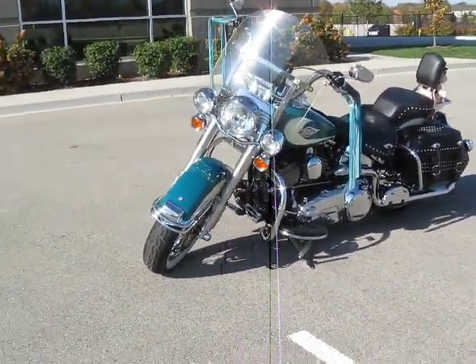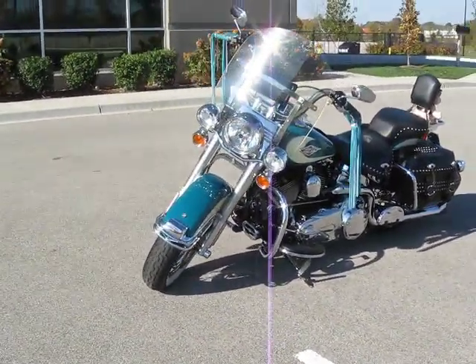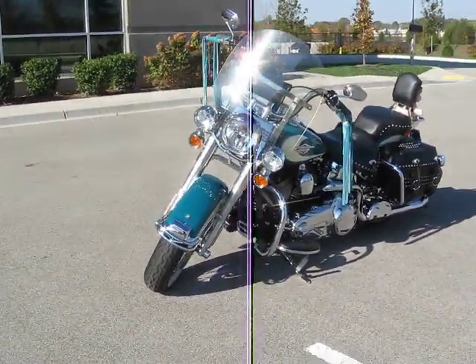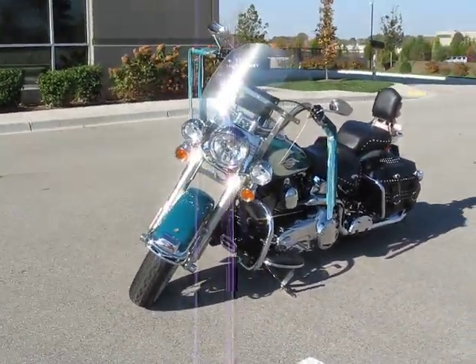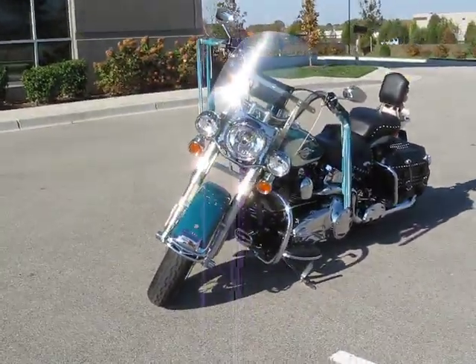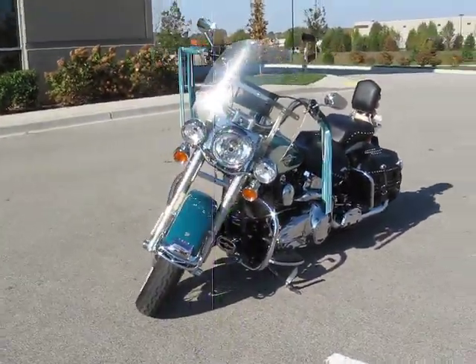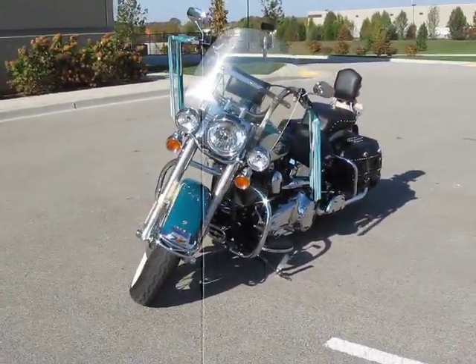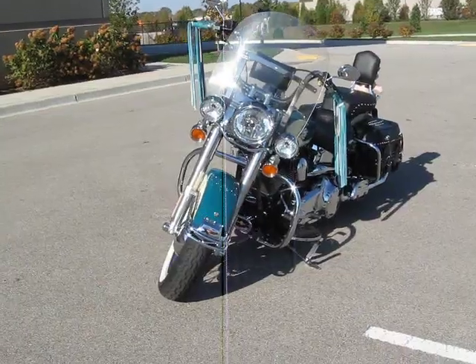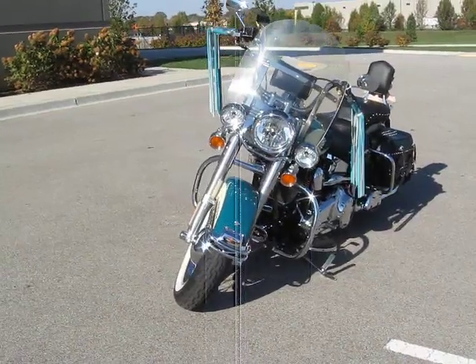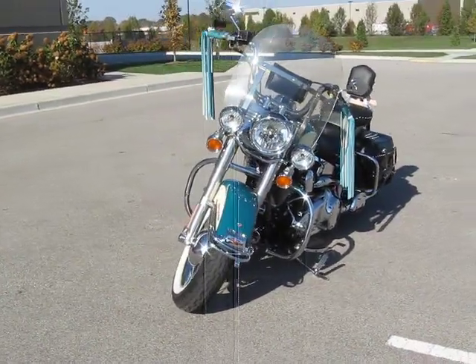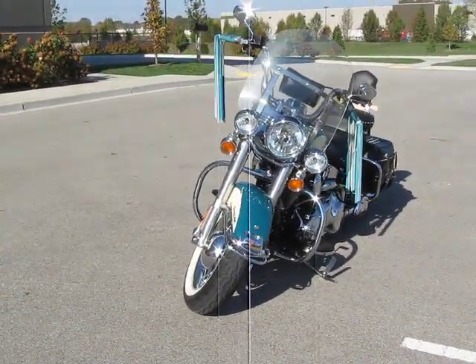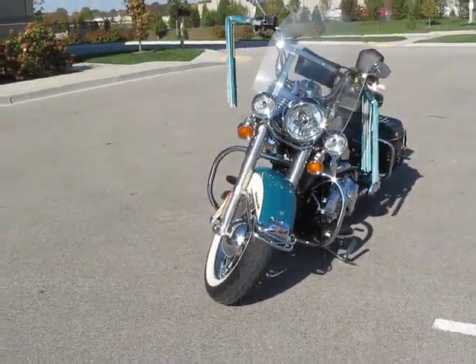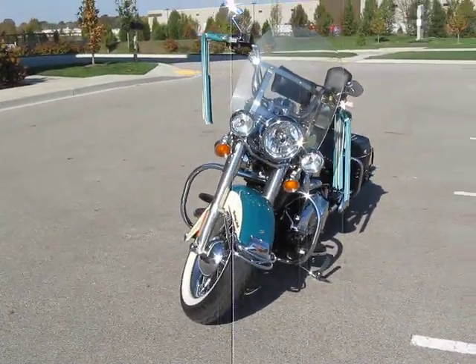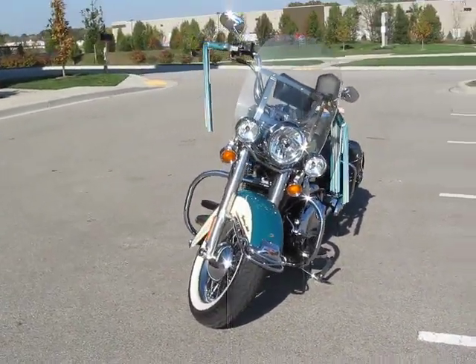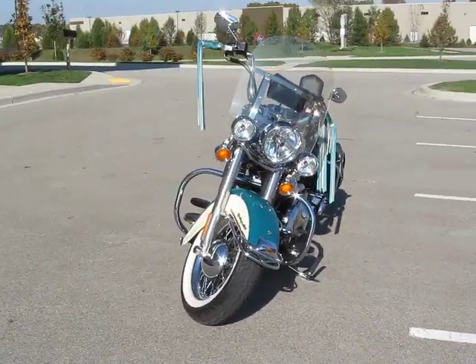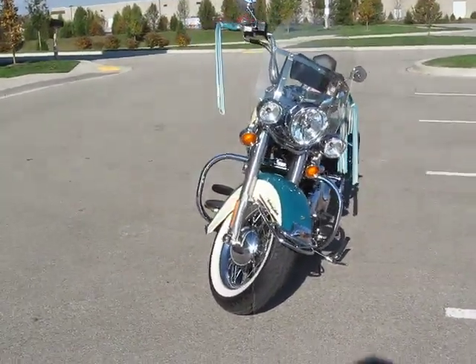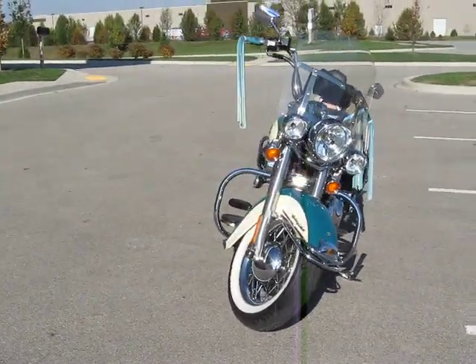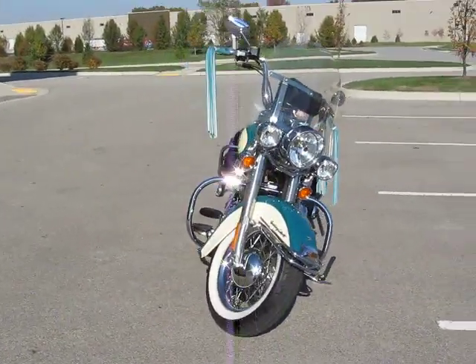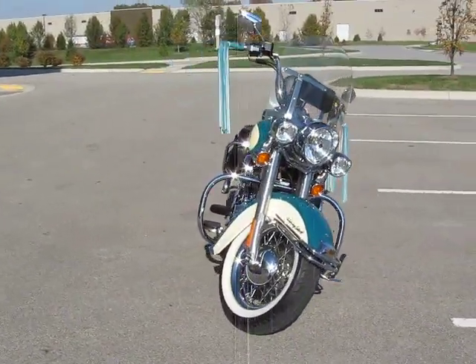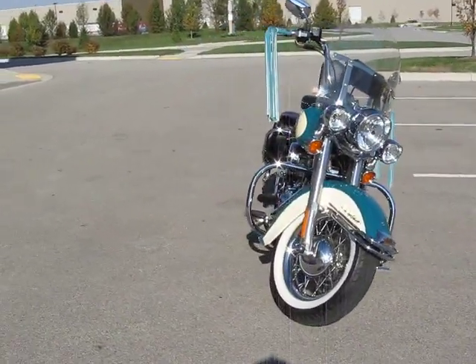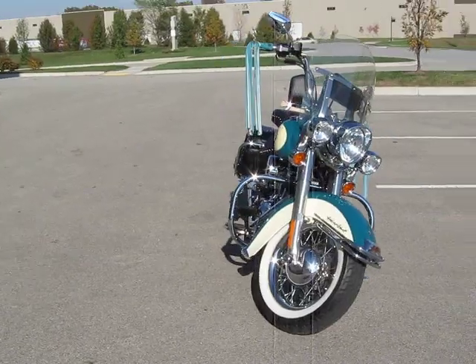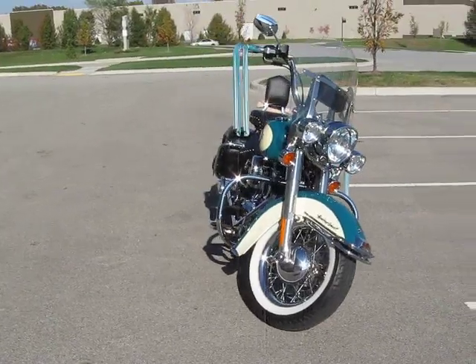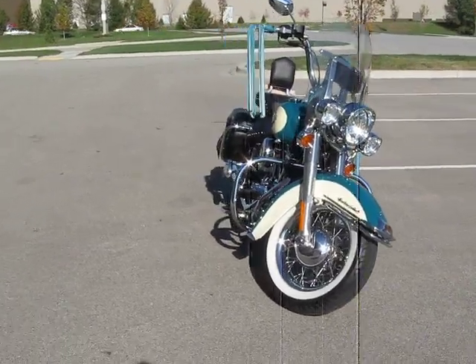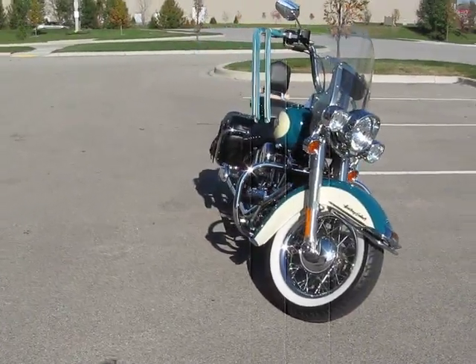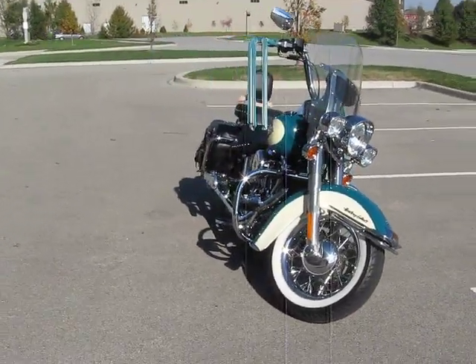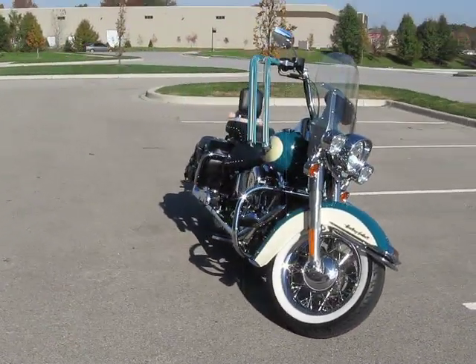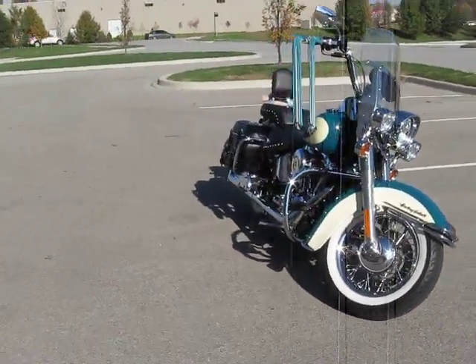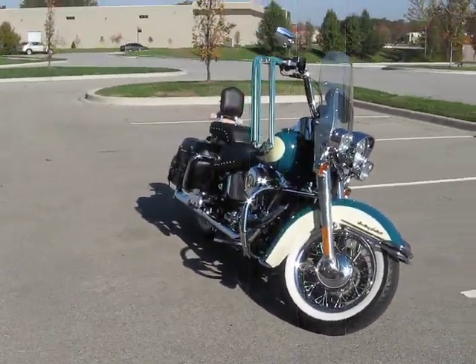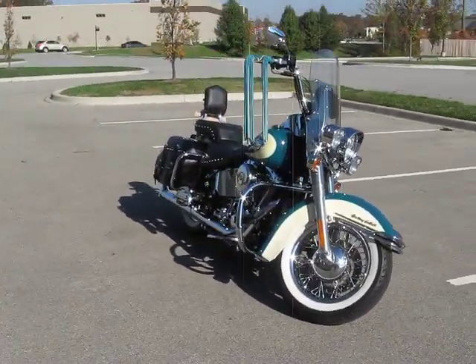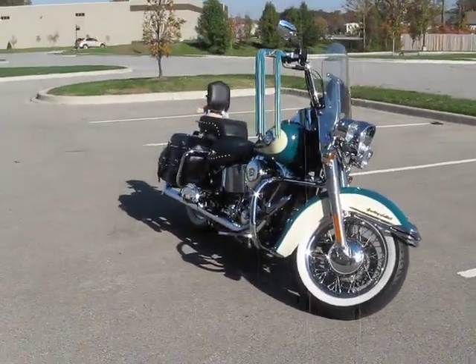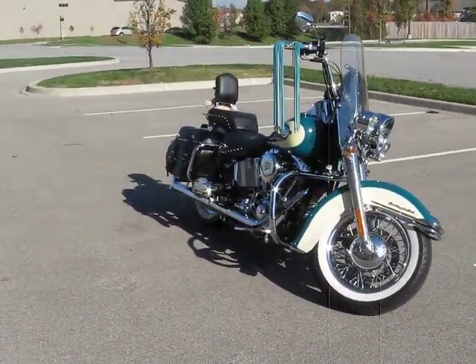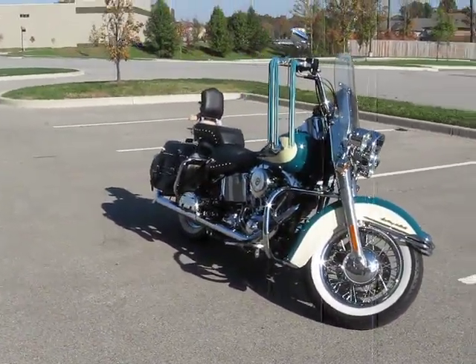But I absolutely love this bike. It was my dream bike for many years. Bought it brand new in 2009. I don't ride it much anymore — I ride most of my other motorcycles. This one sits a lot.